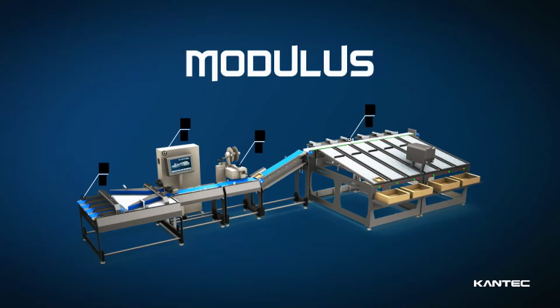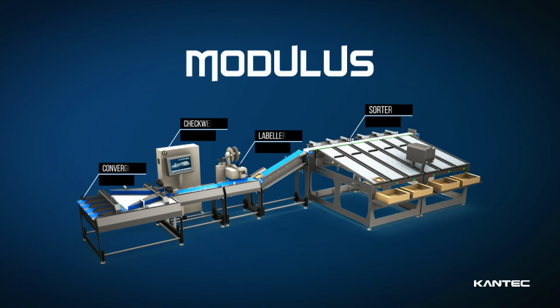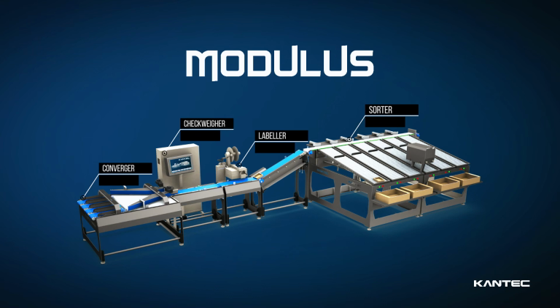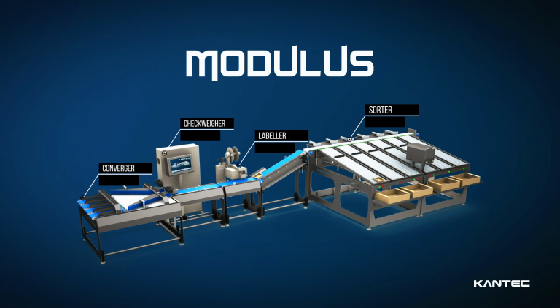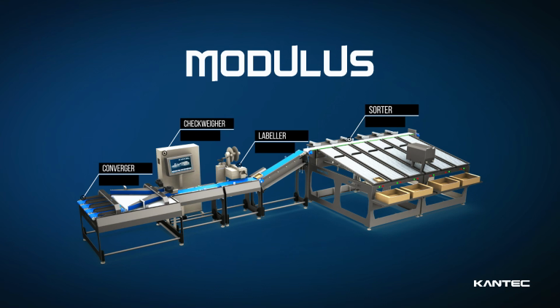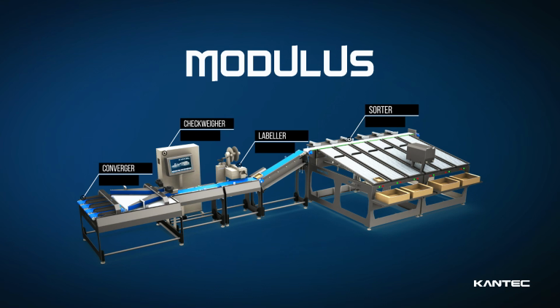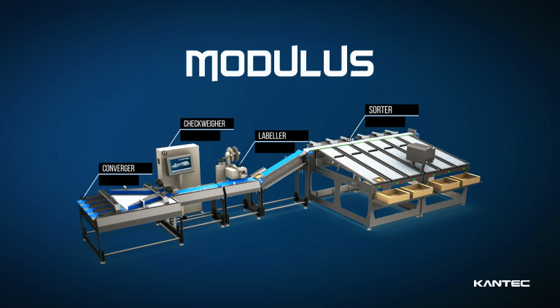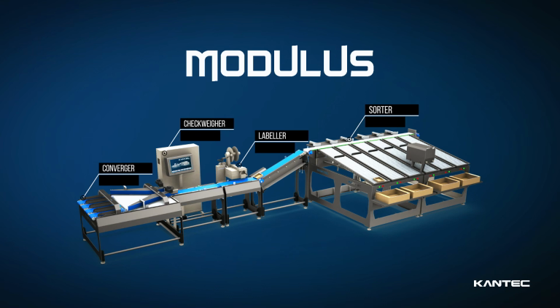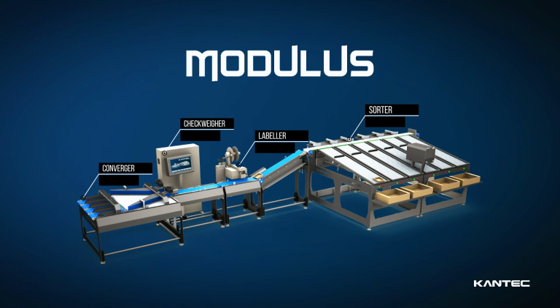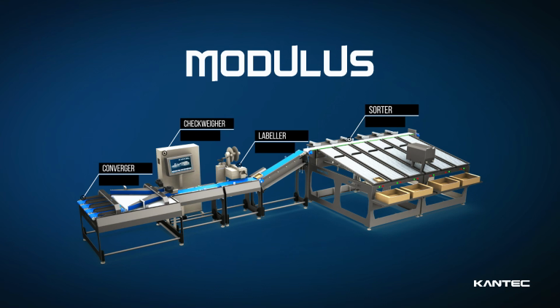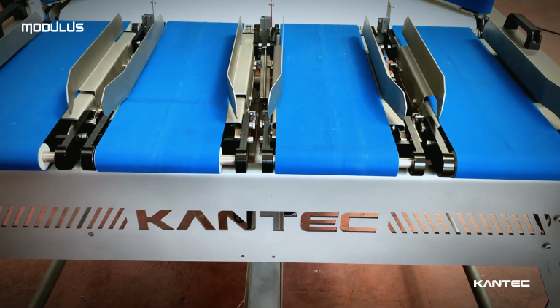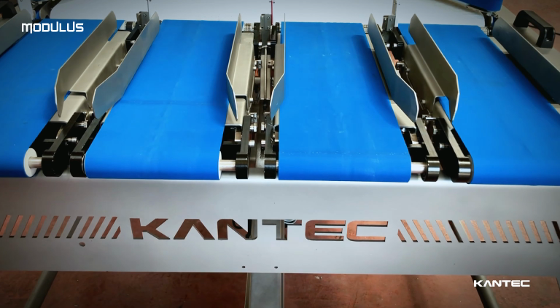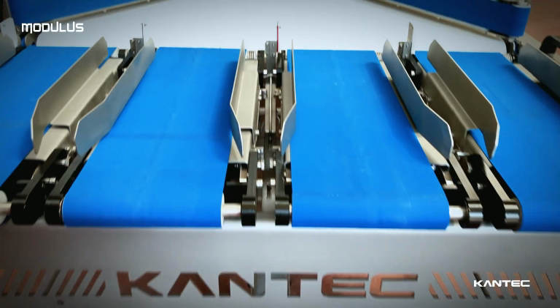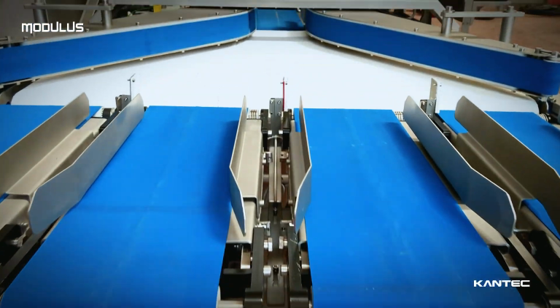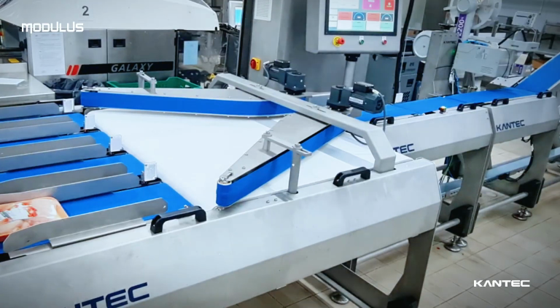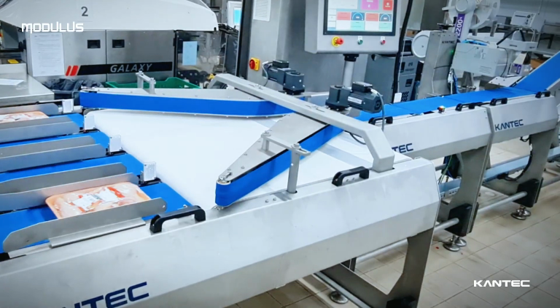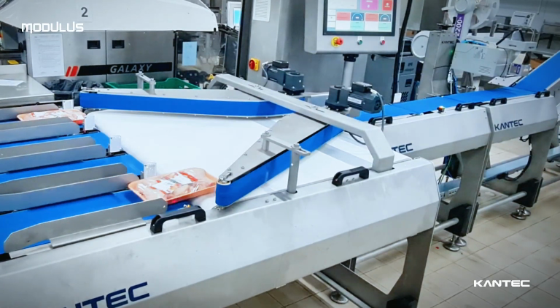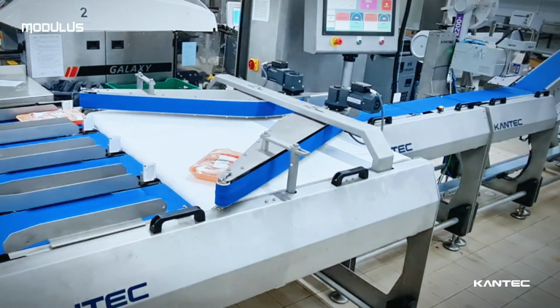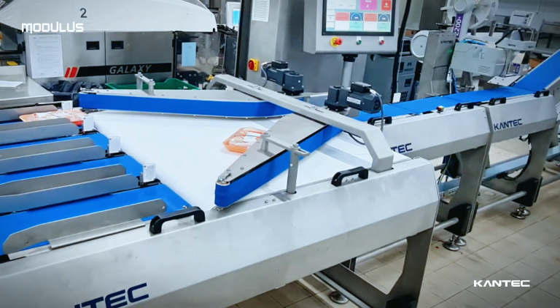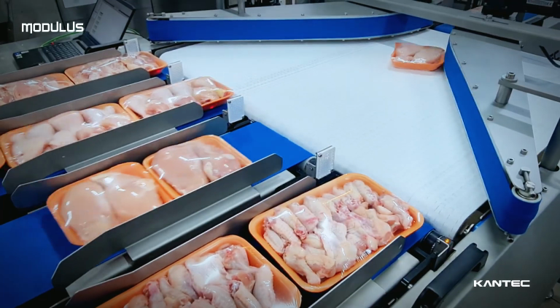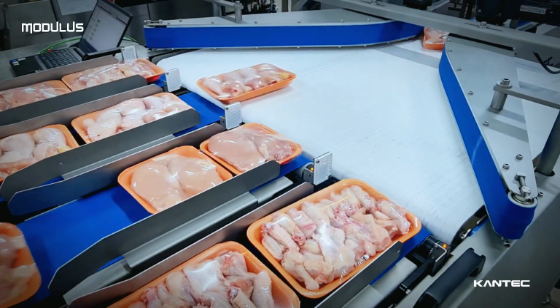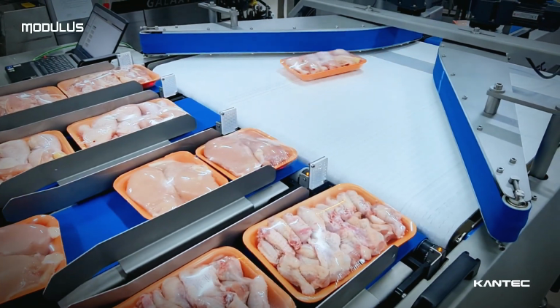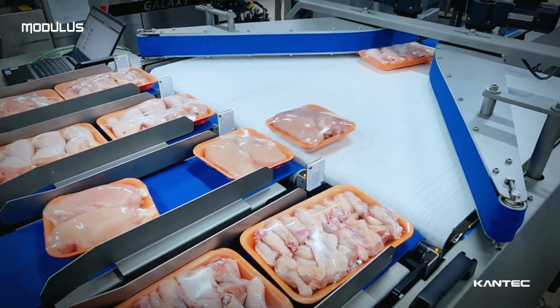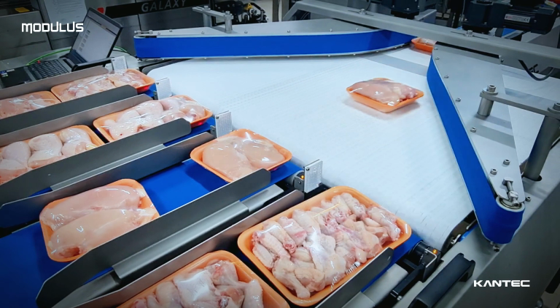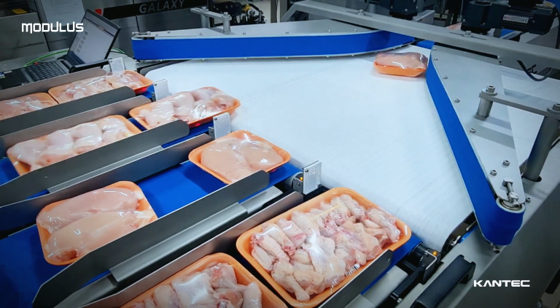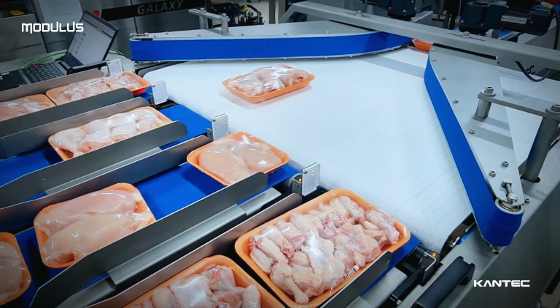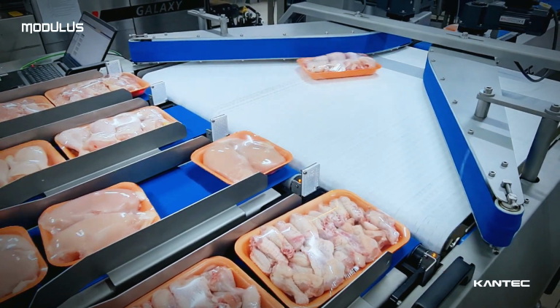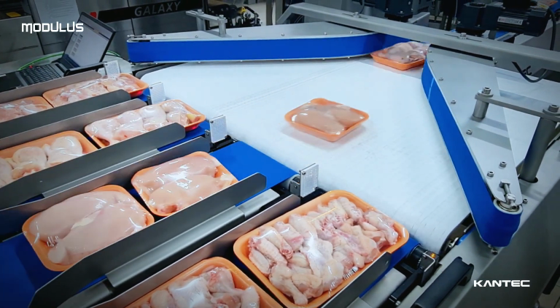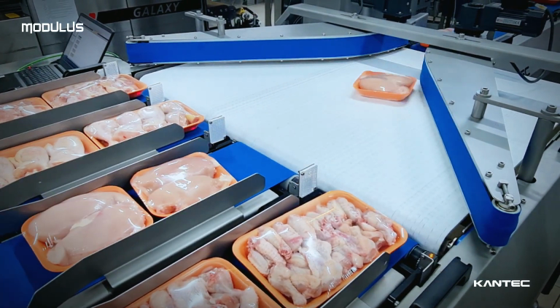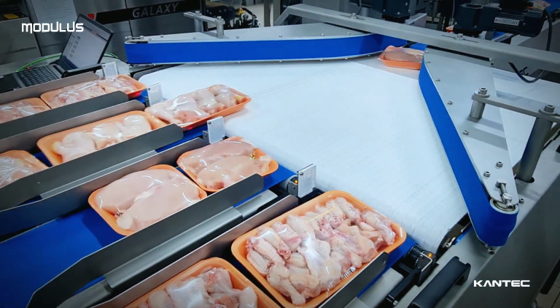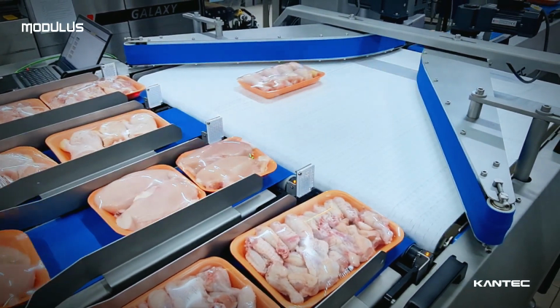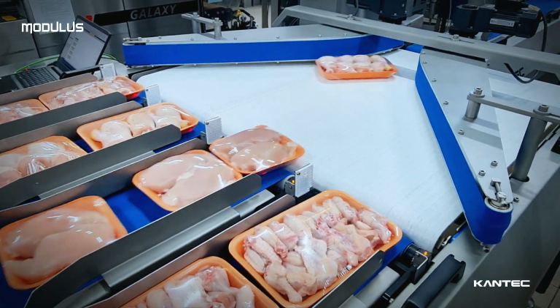Modulus is a weighing and labeling system for trays consisting of various integrated modules. The converger module directs products from multiple production lines into a single line, meticulously monitors each operation, and provides visual feedback or a sealing signal to the packager as needed.